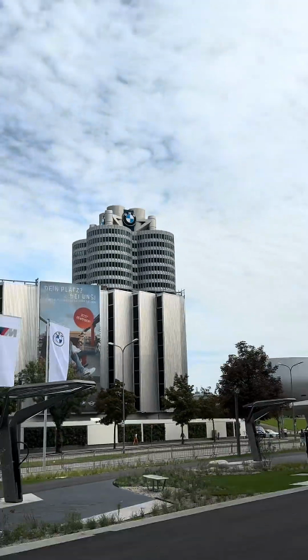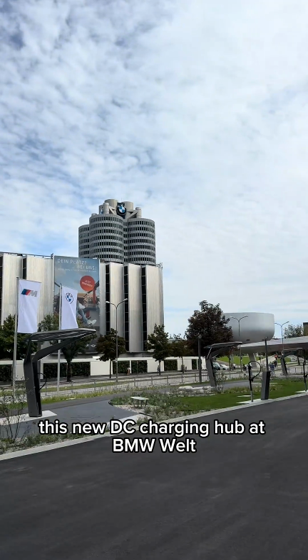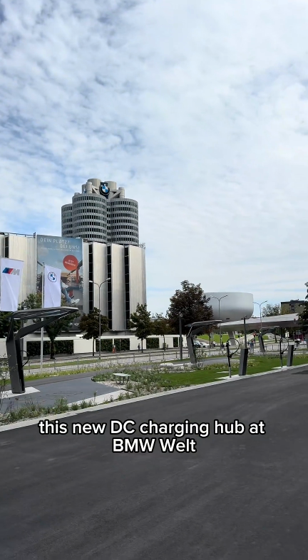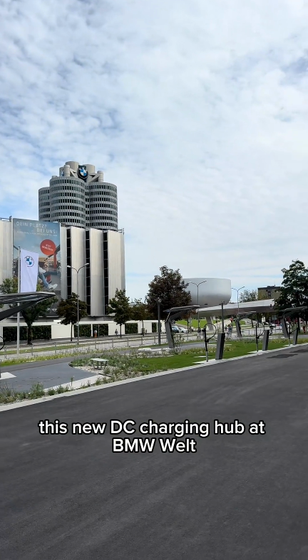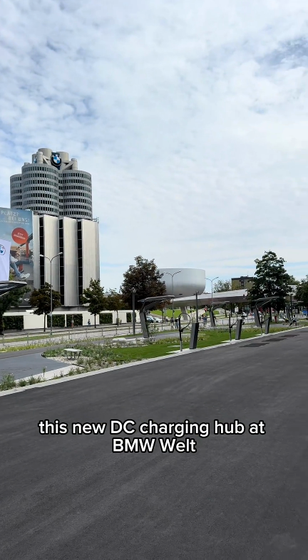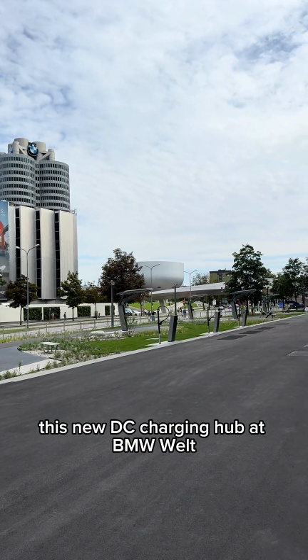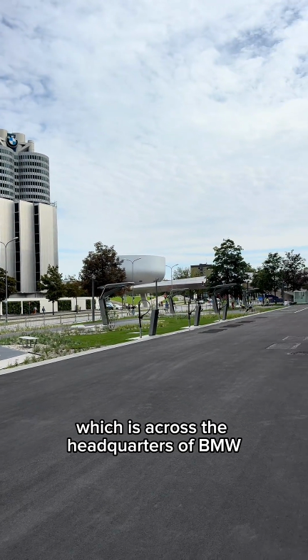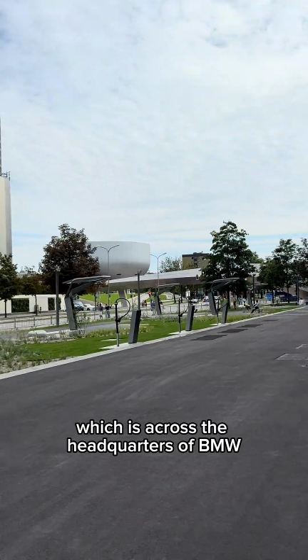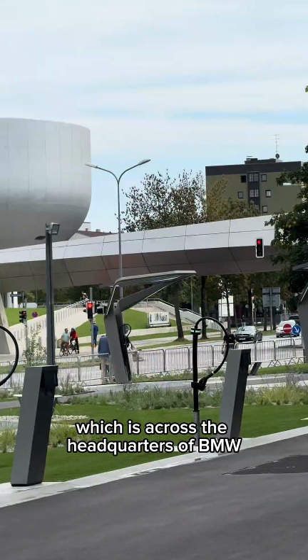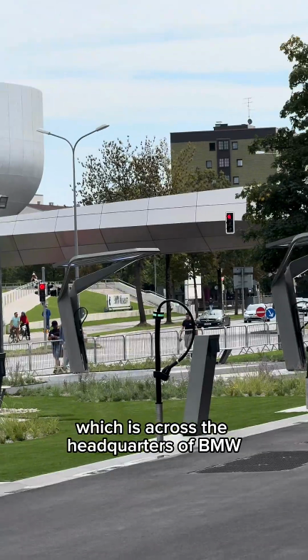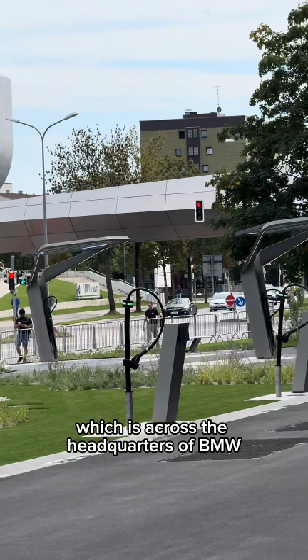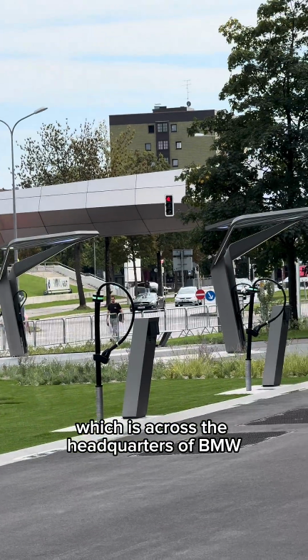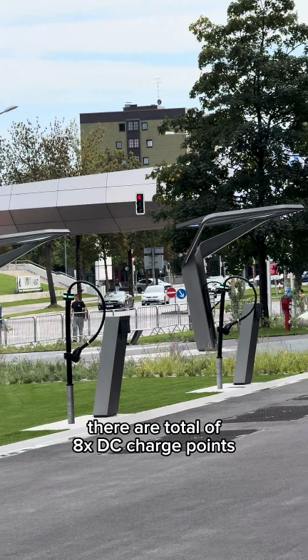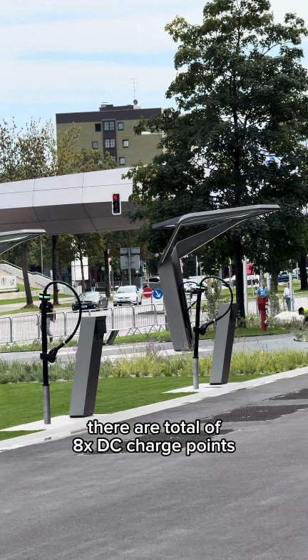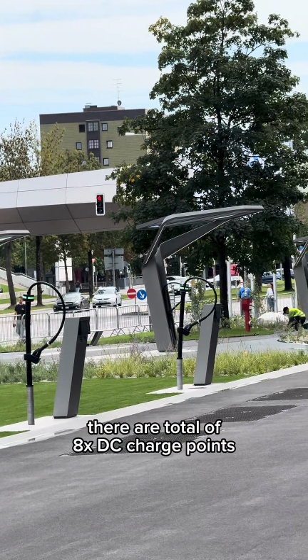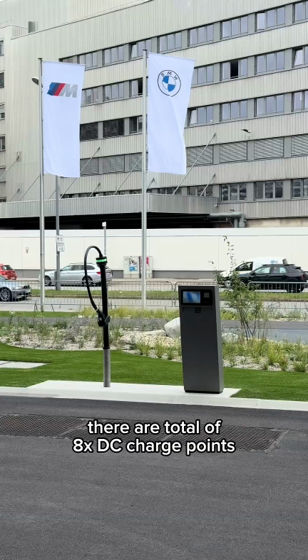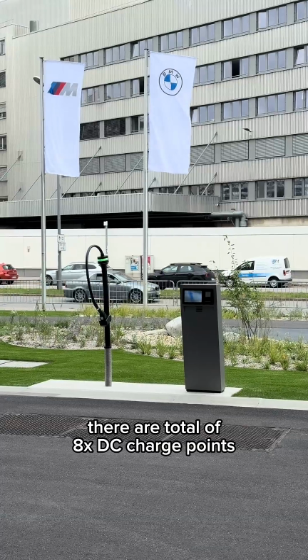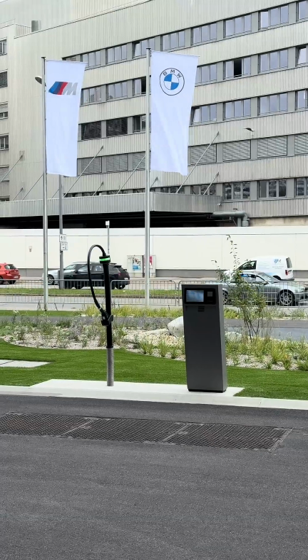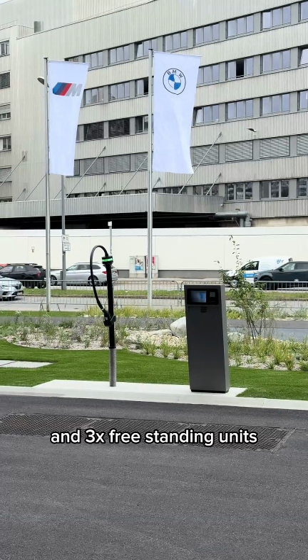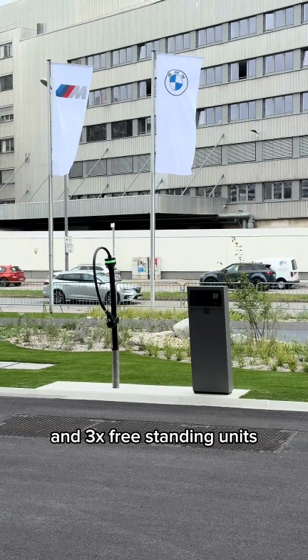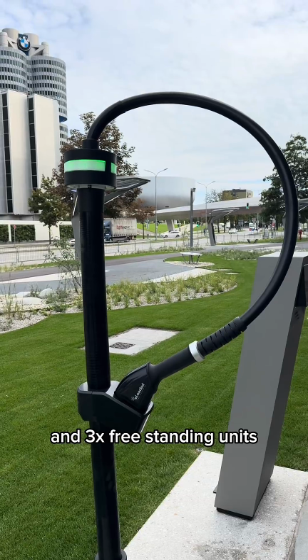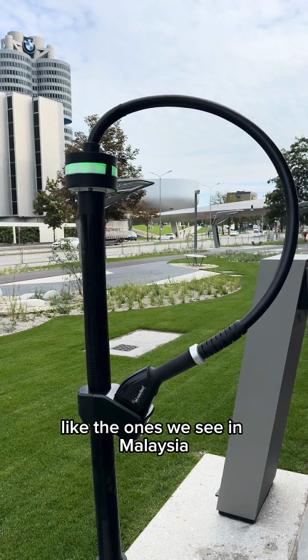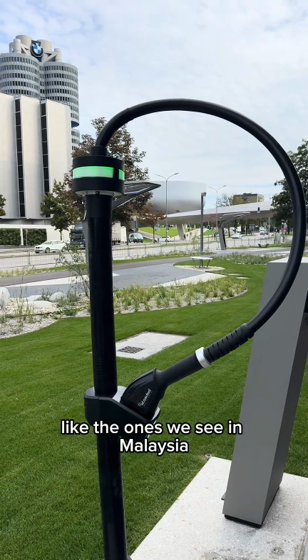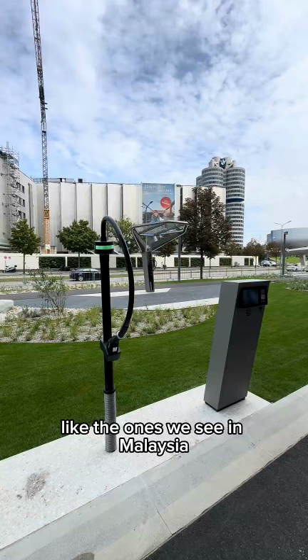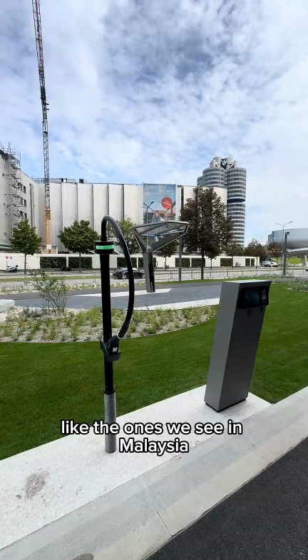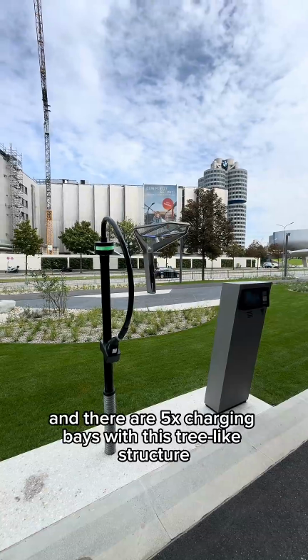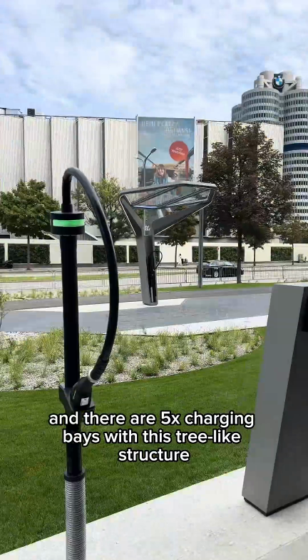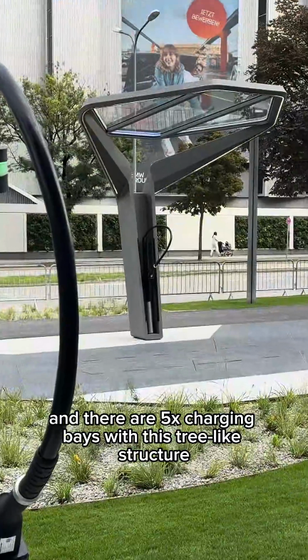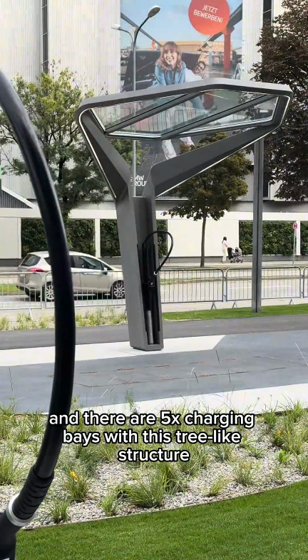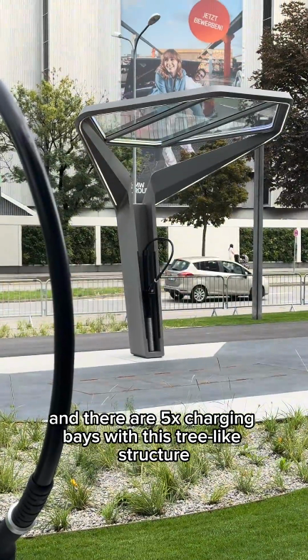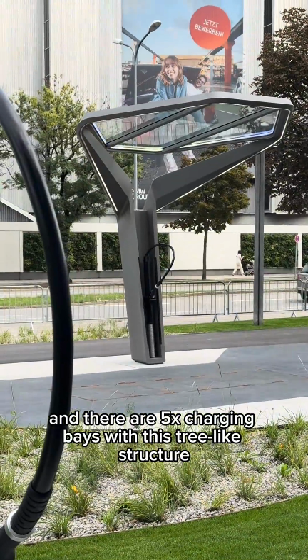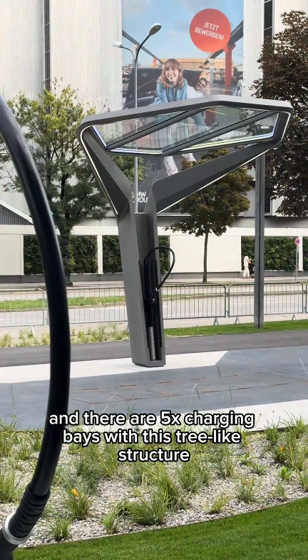This new DC charging hub at BMW World, which is across from the BMW headquarters, has a total of 8 DC charge points — 3 freestanding units like the ones we see in Malaysia, and 5 charging bays with this 3-light structure.